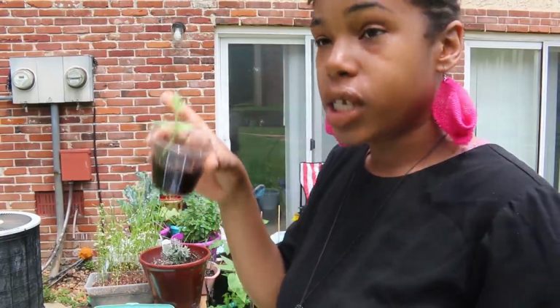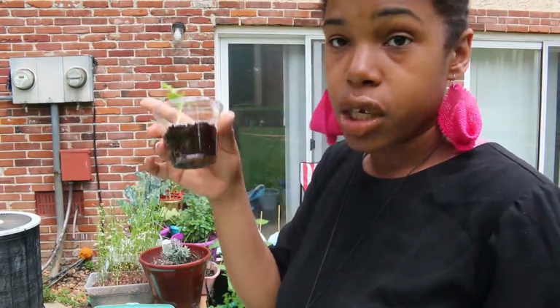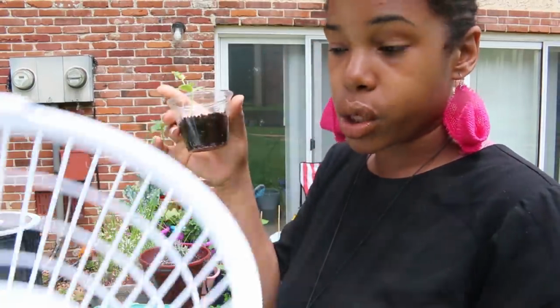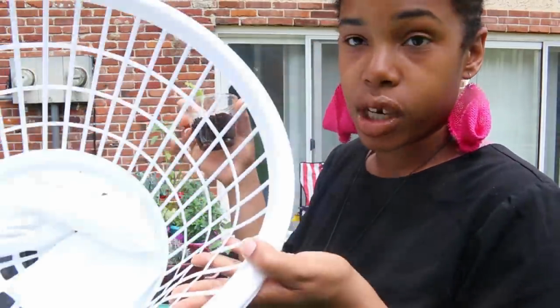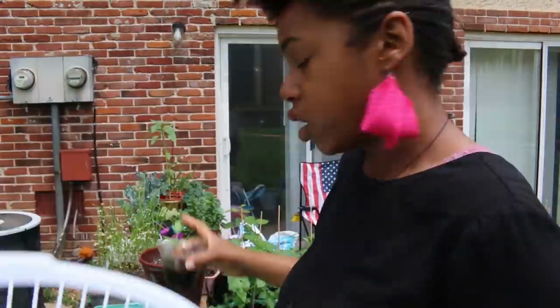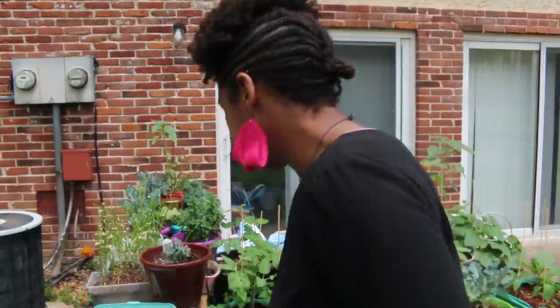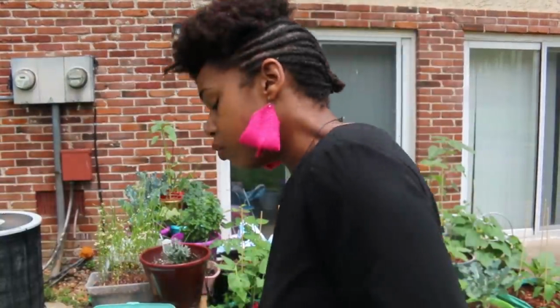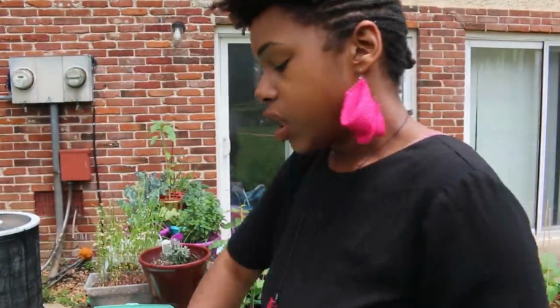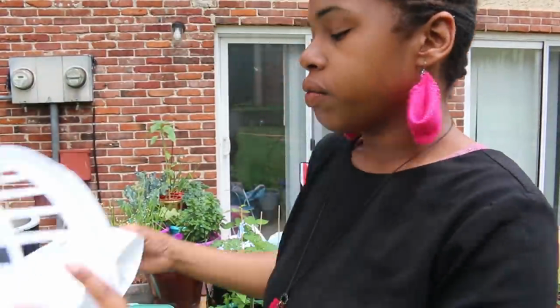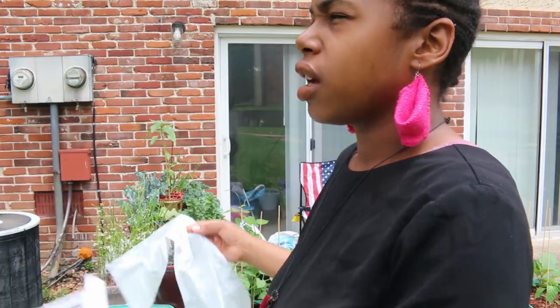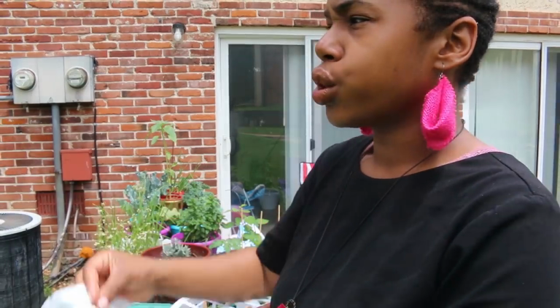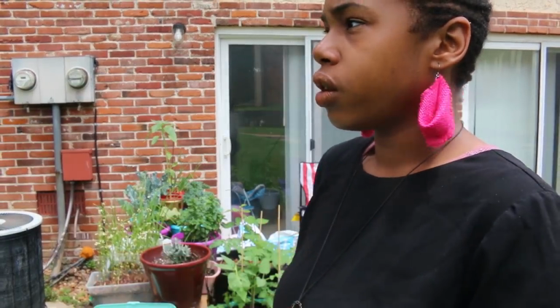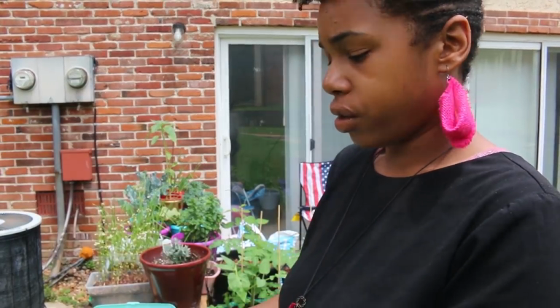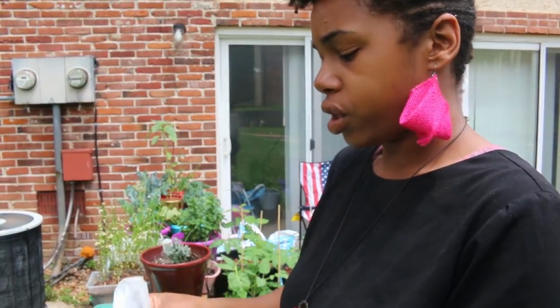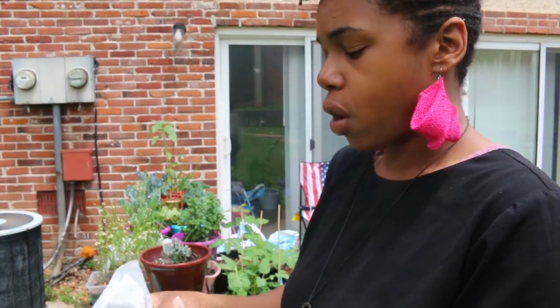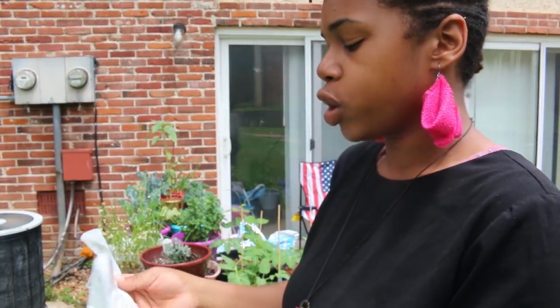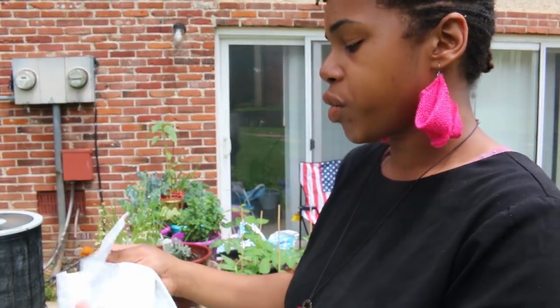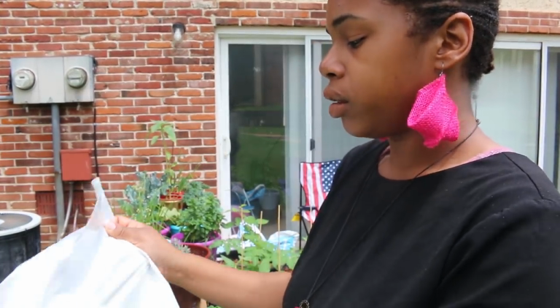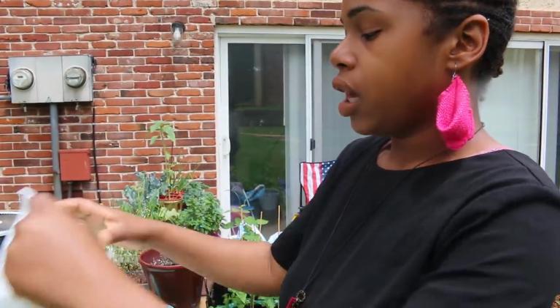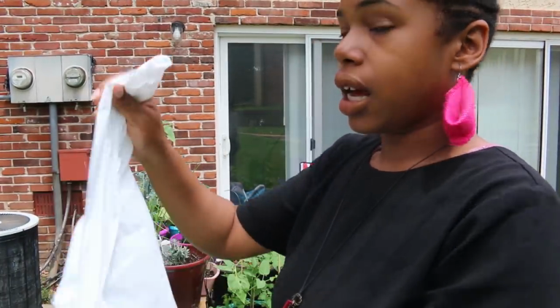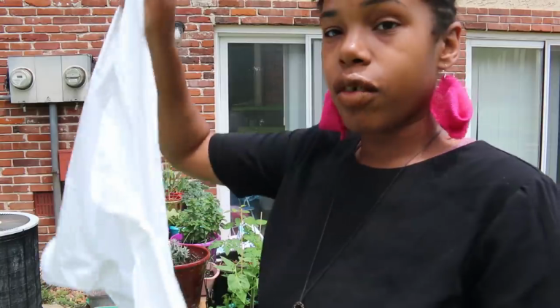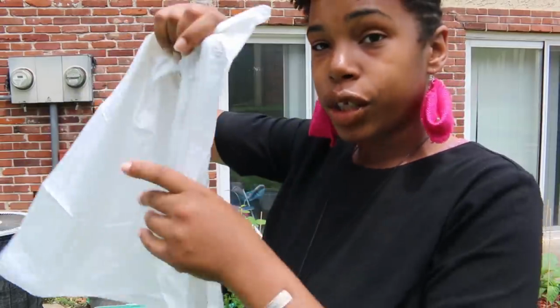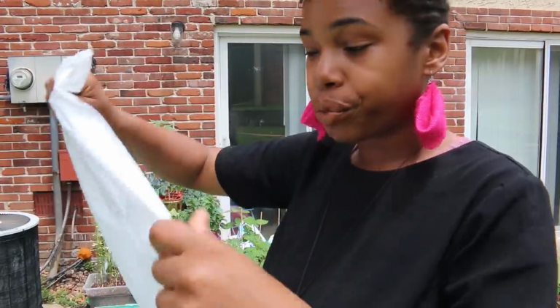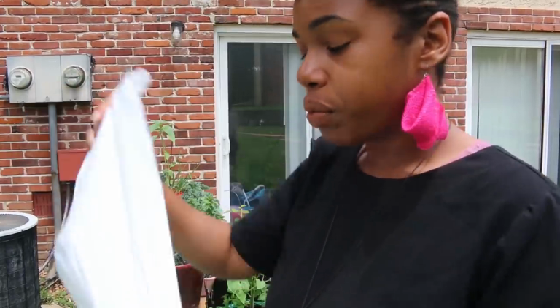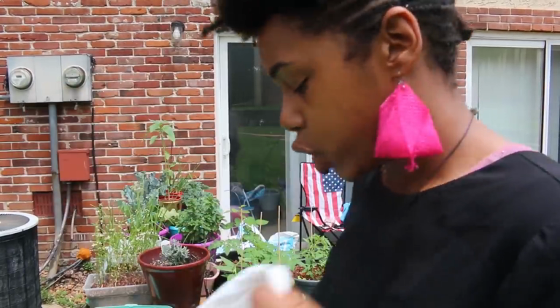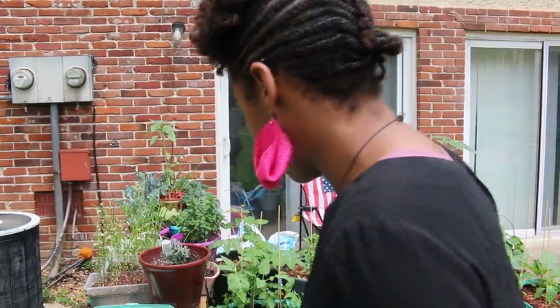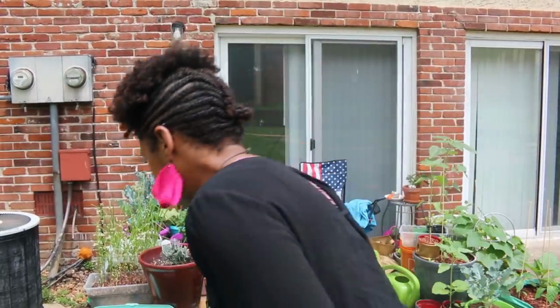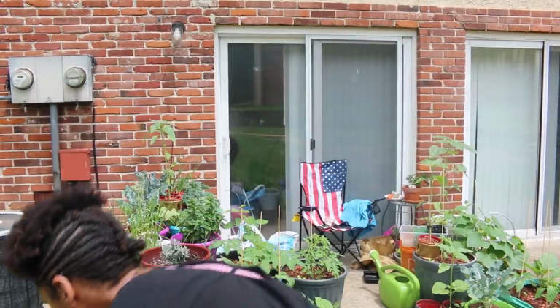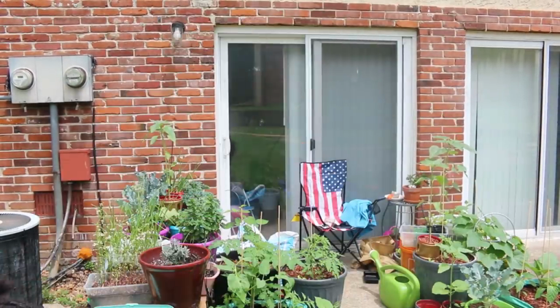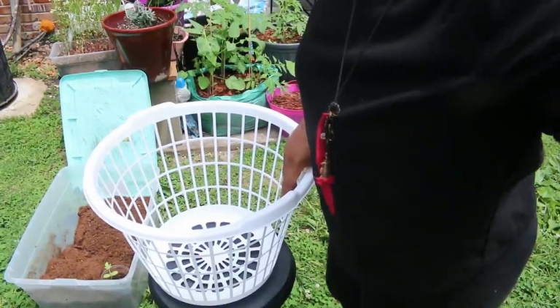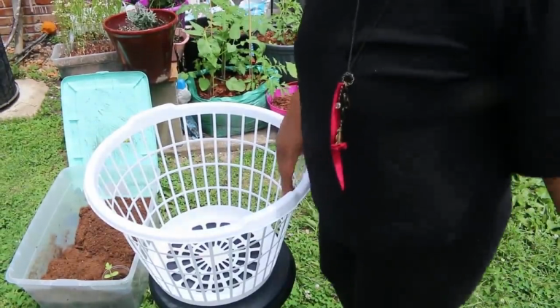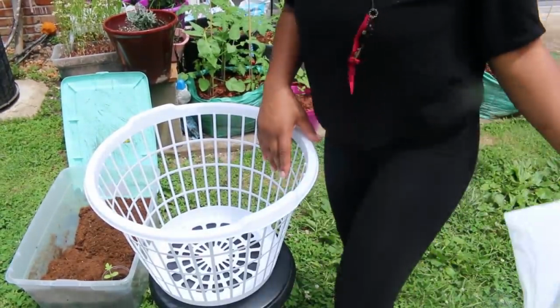Today is June 4th, just so you all know — a little bit over a month. And then I have a regular plastic trash bag.